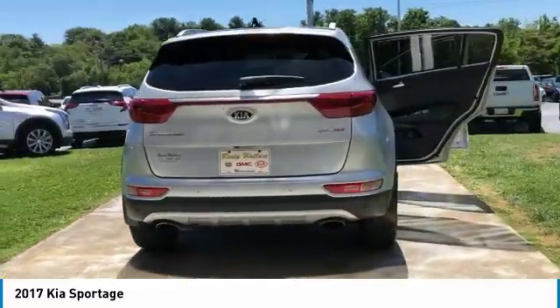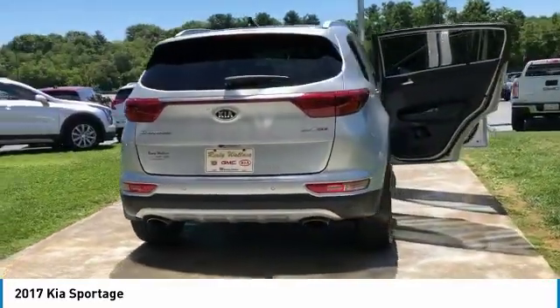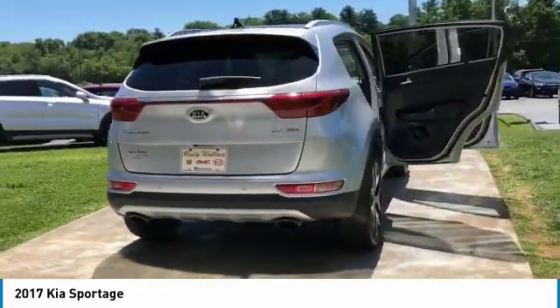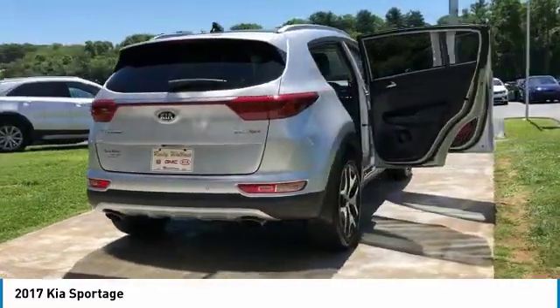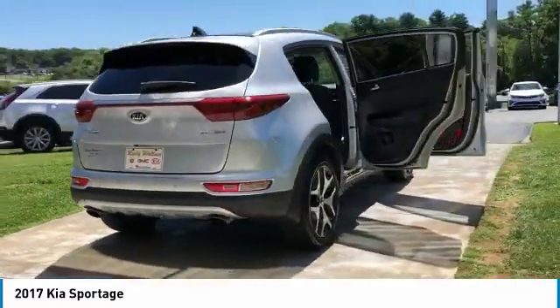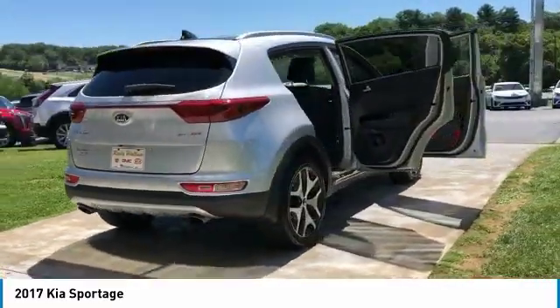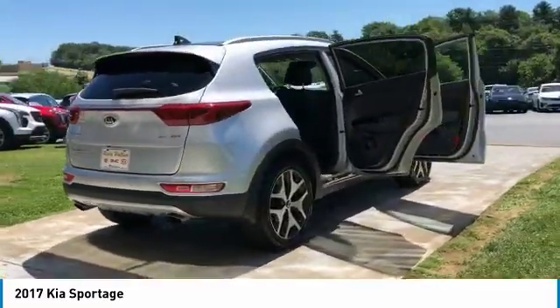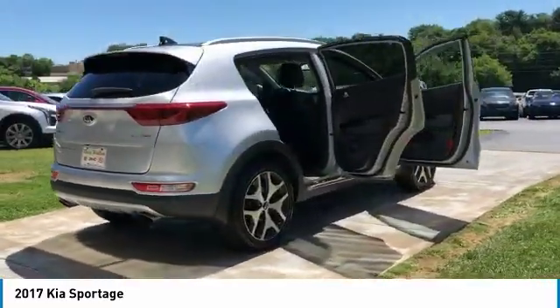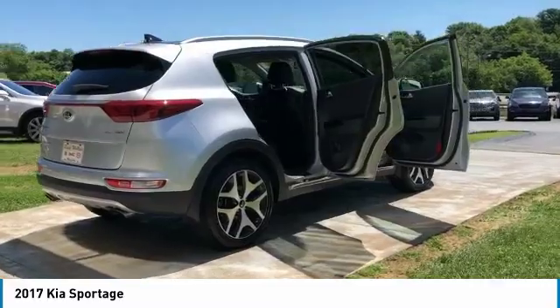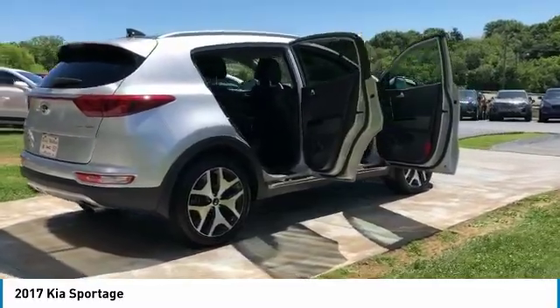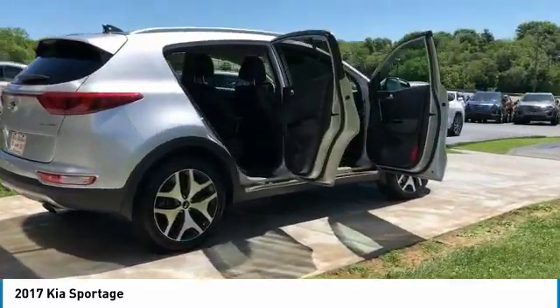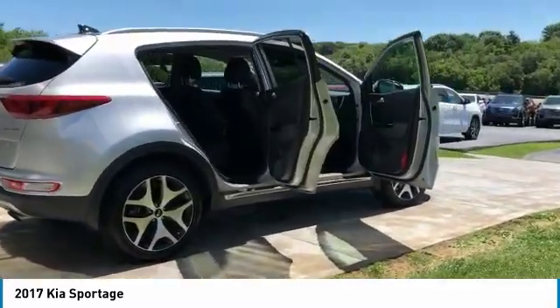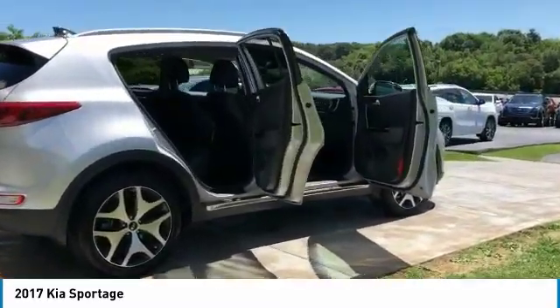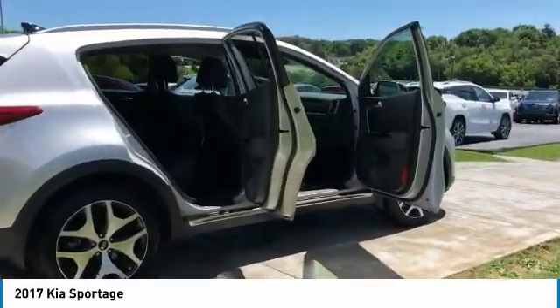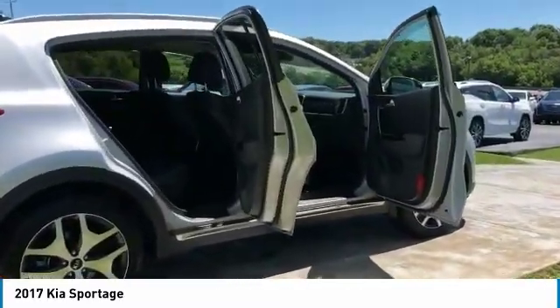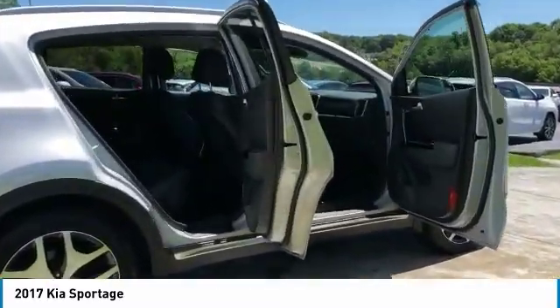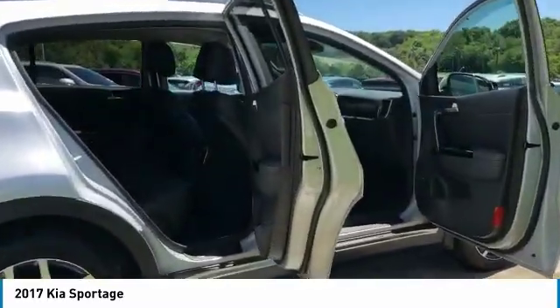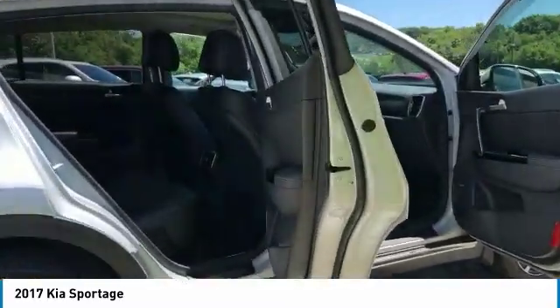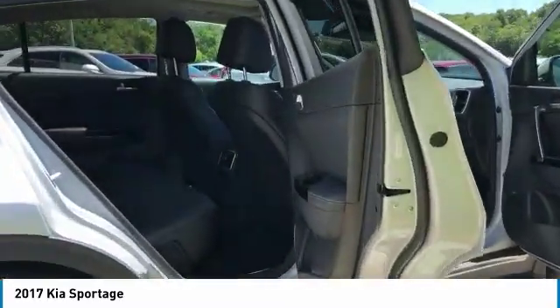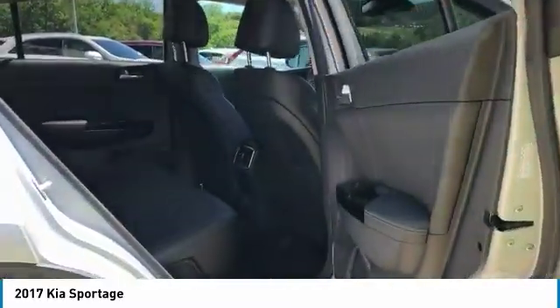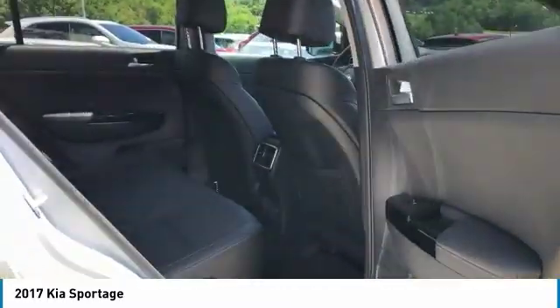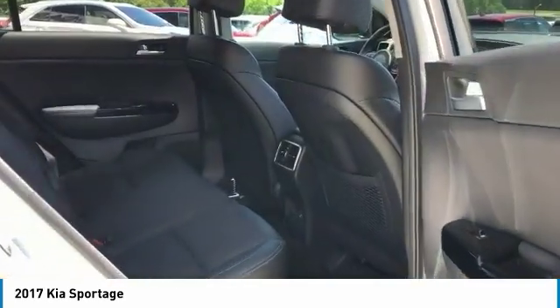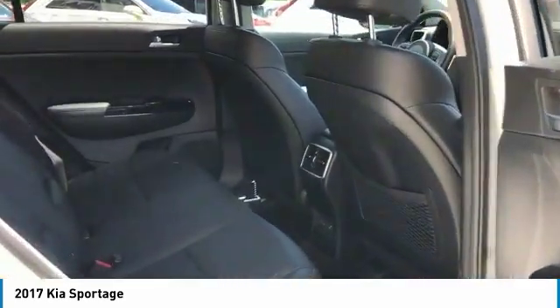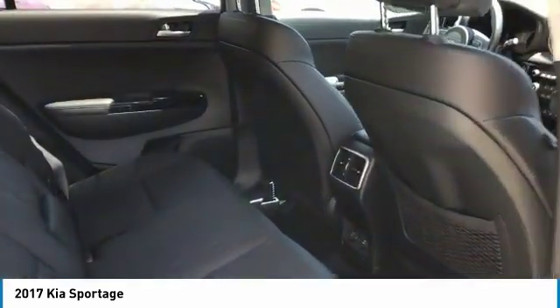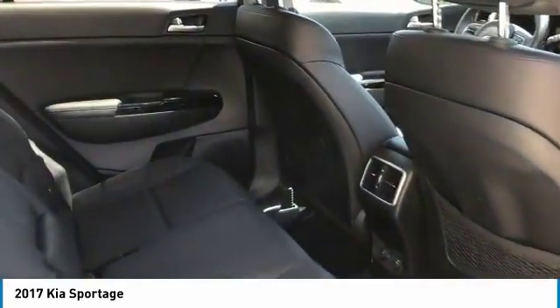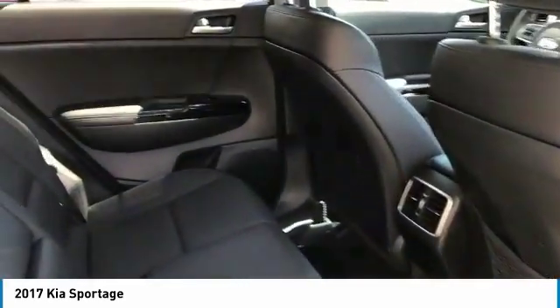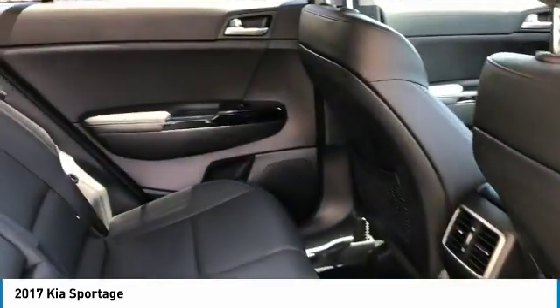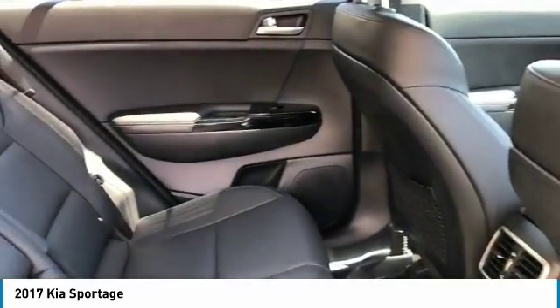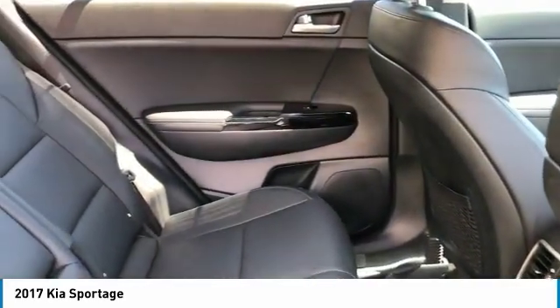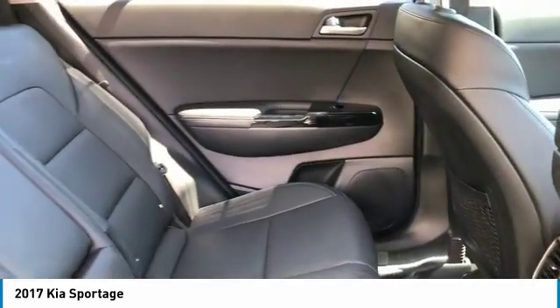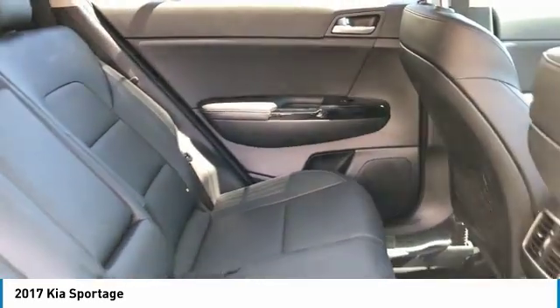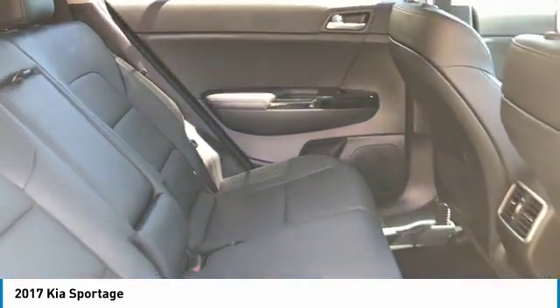Heated side mirrors, traction control, intermittent wipers, daytime running lights, remote keyless entry, fog lights, remote trunk release, FWD, headlights auto off, mirror memory.